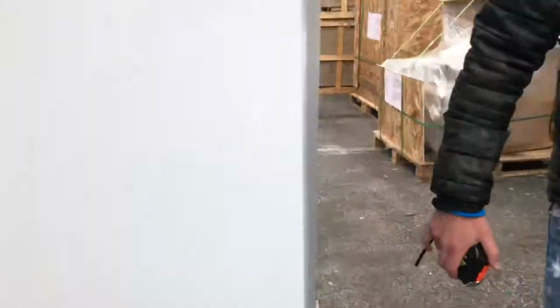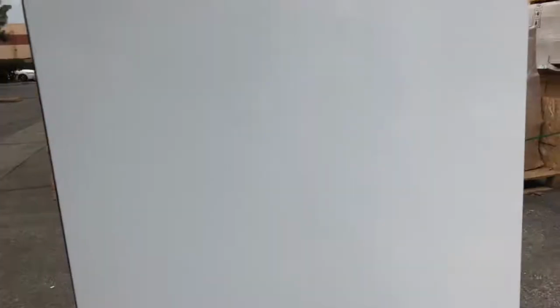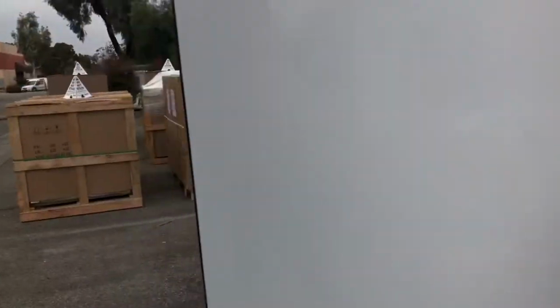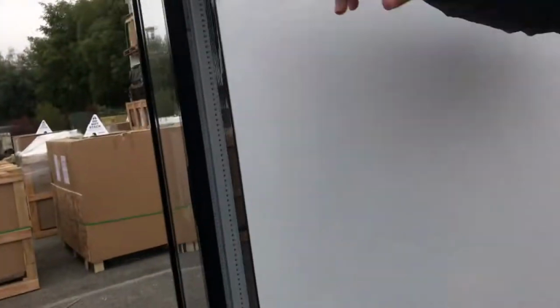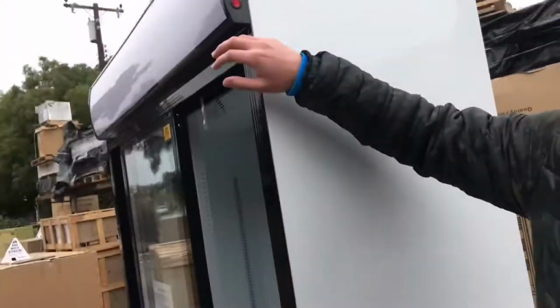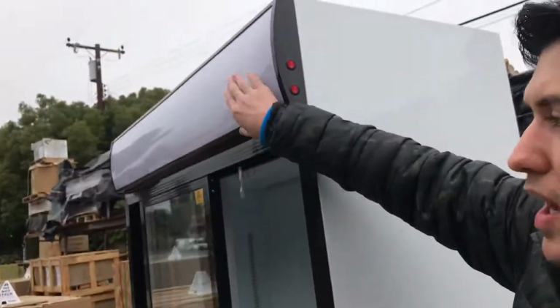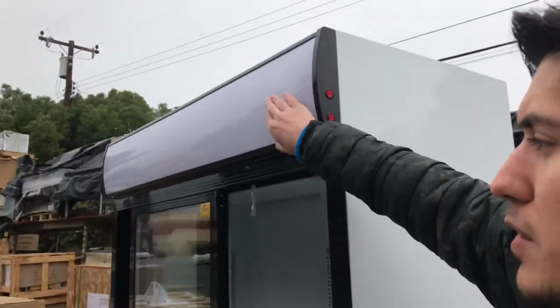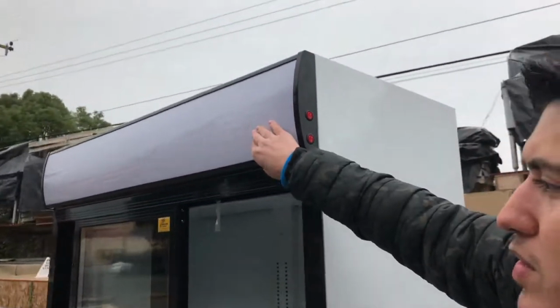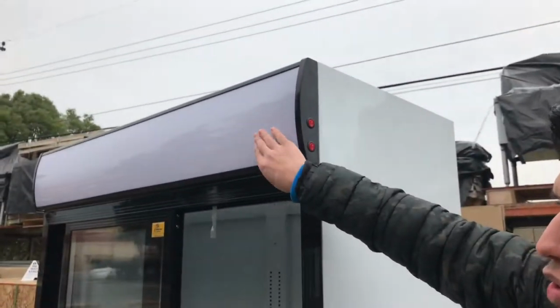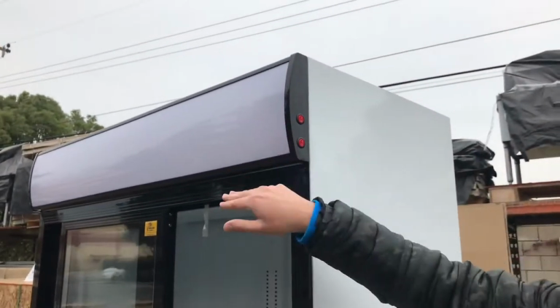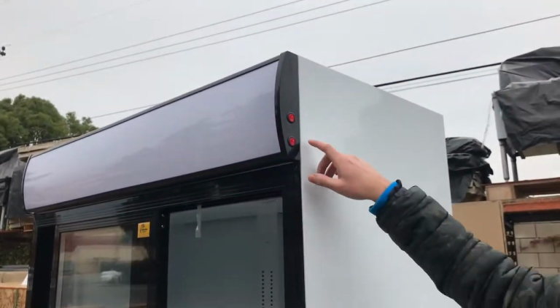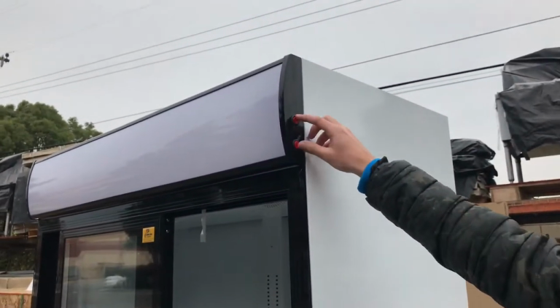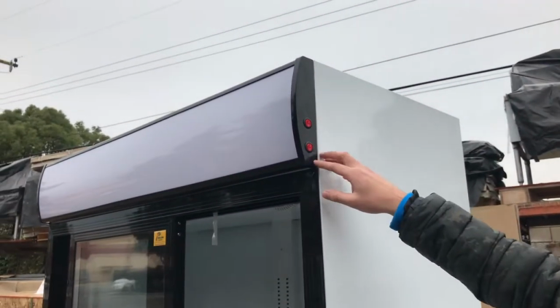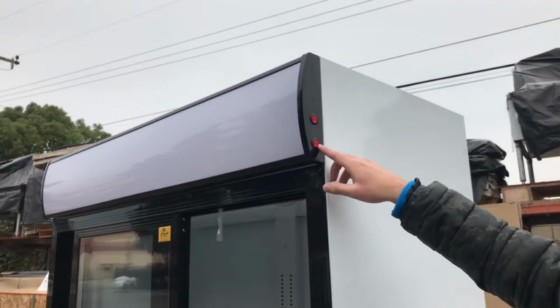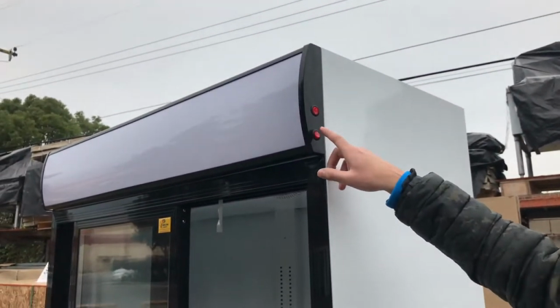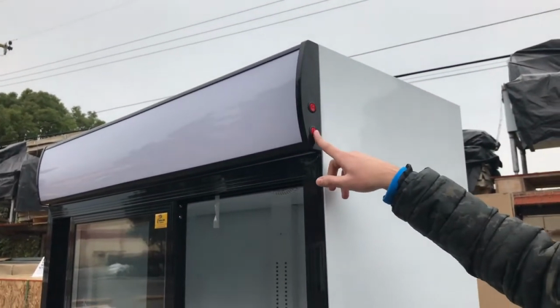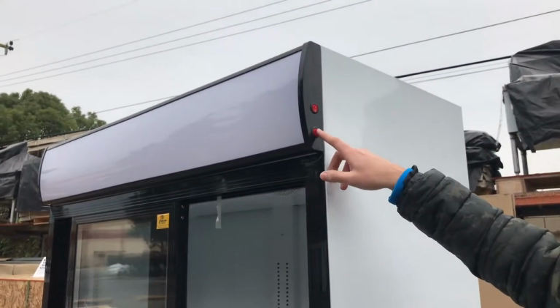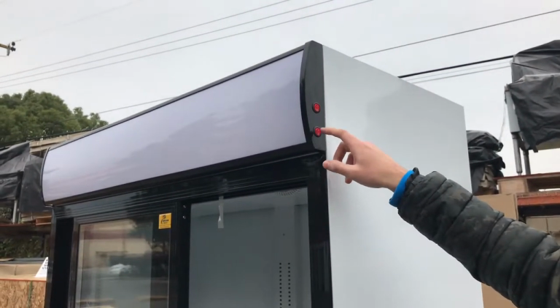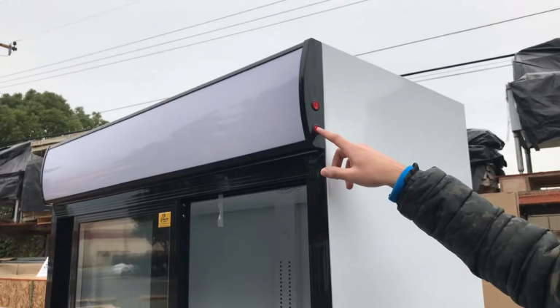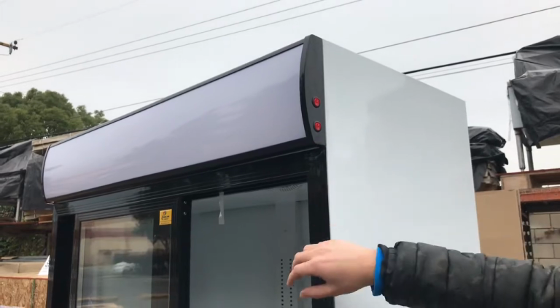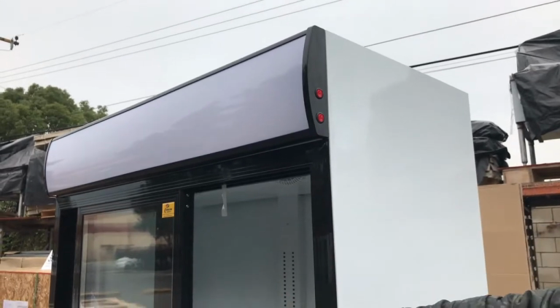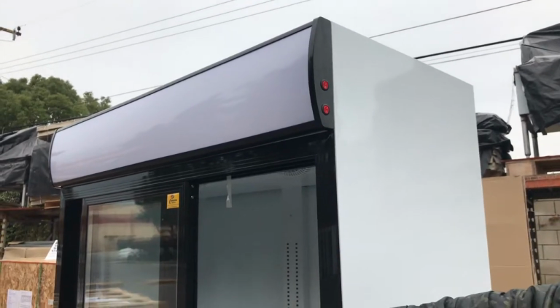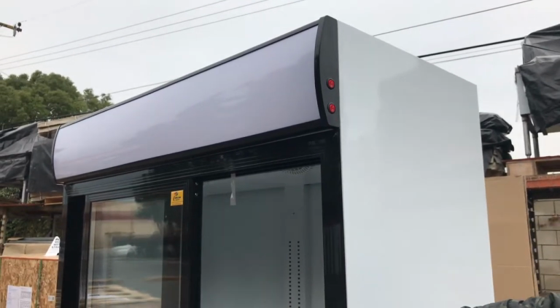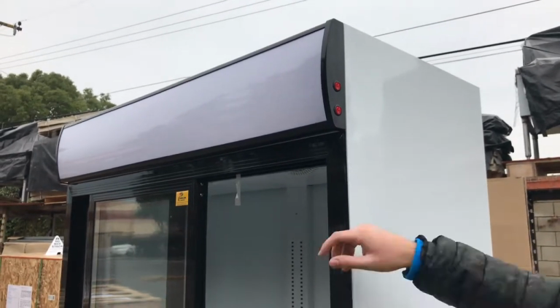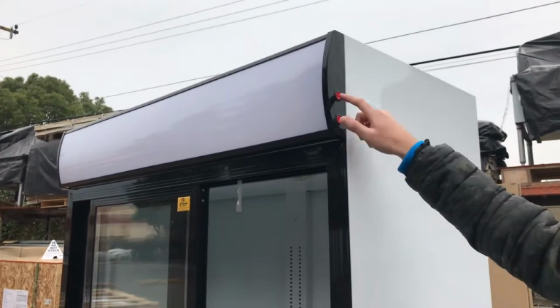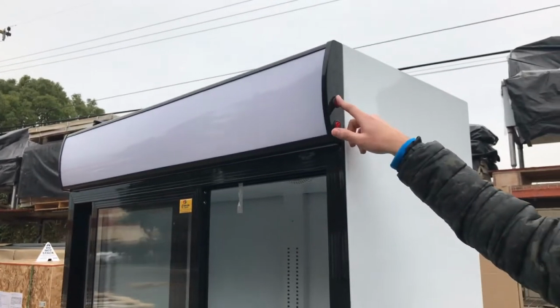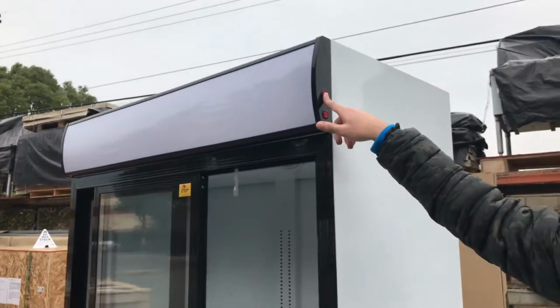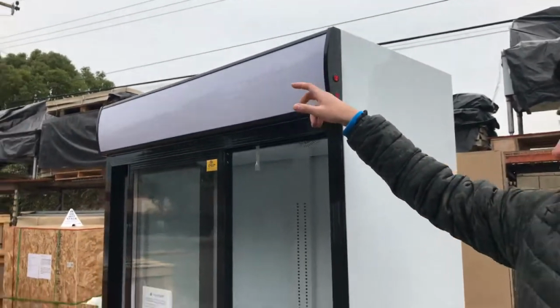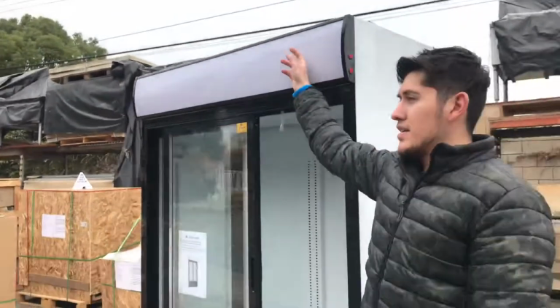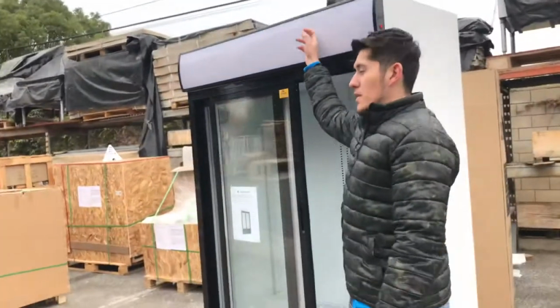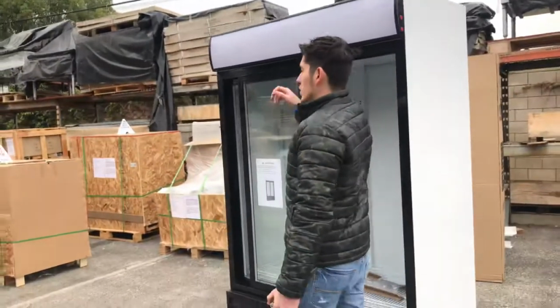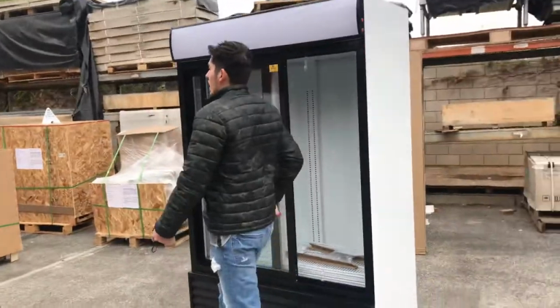One other thing before we go — over here on the top you have your panel, and it also lights up. Your switch is right here. The bottom switch controls the LED lights on the inside, and the top switch controls the lighting for the panel on the top.